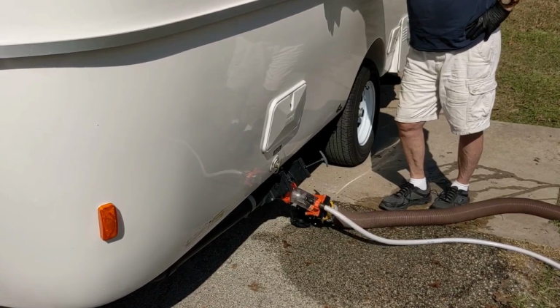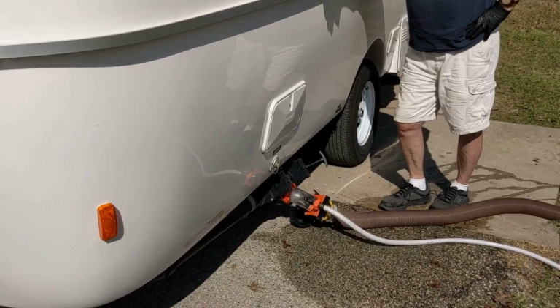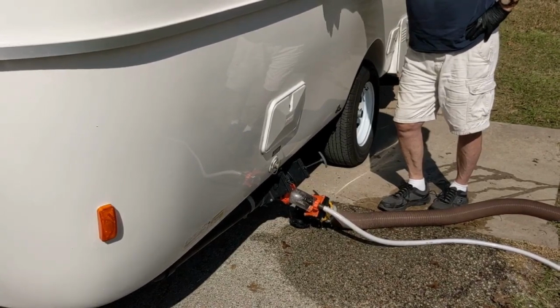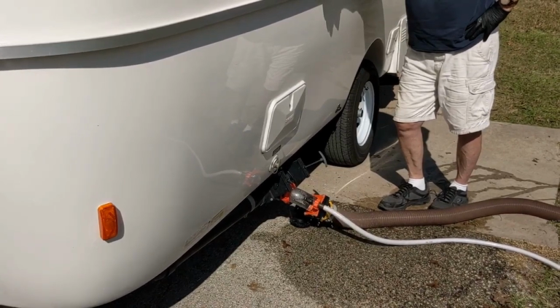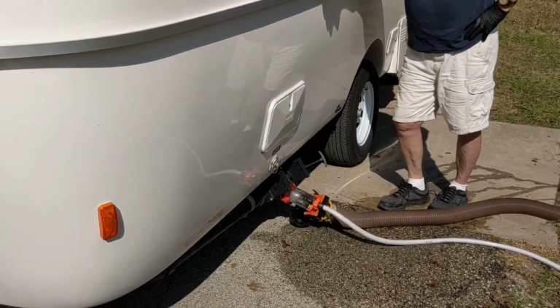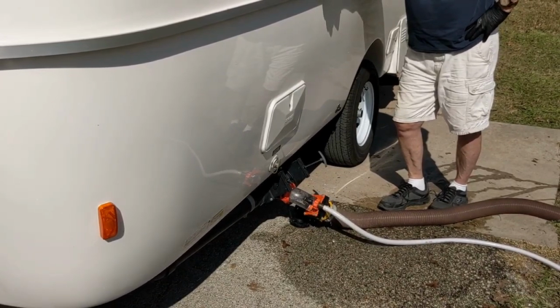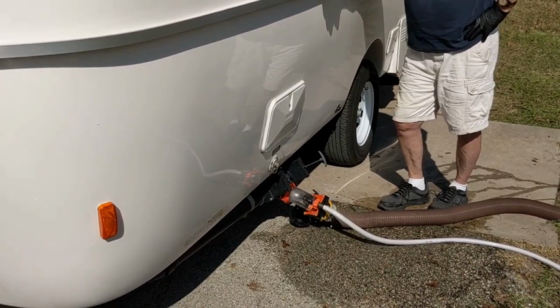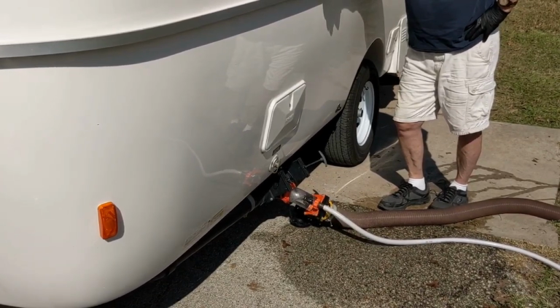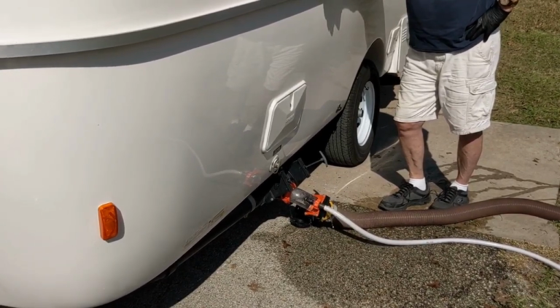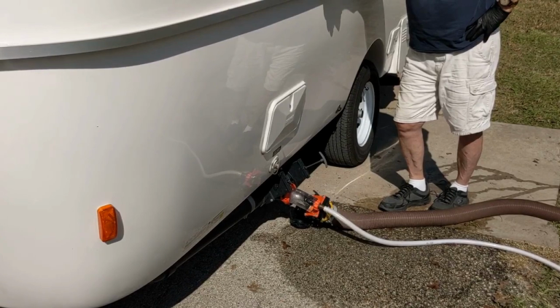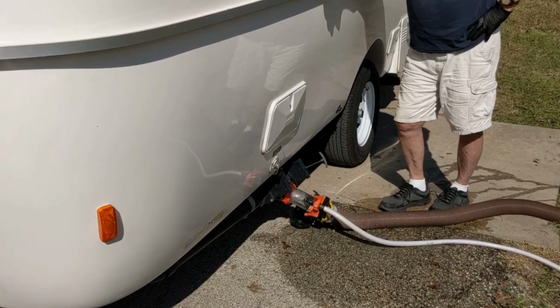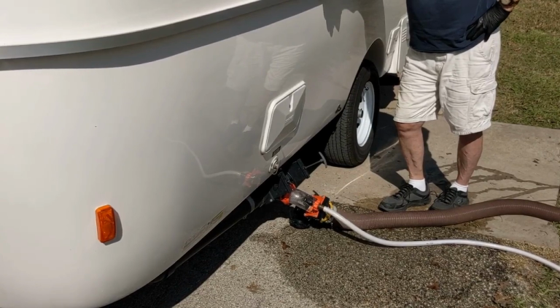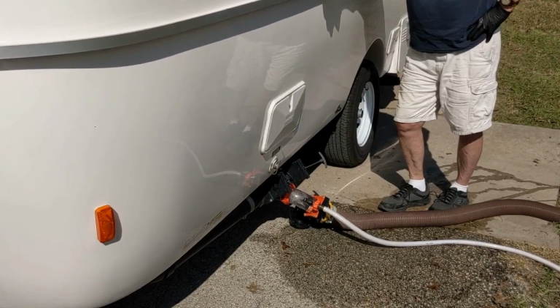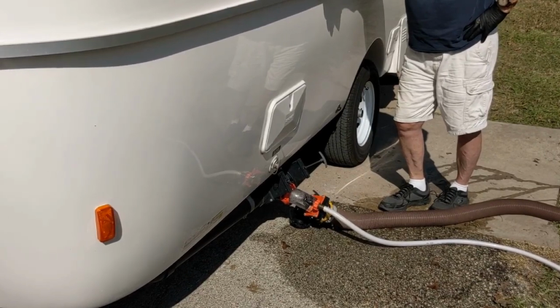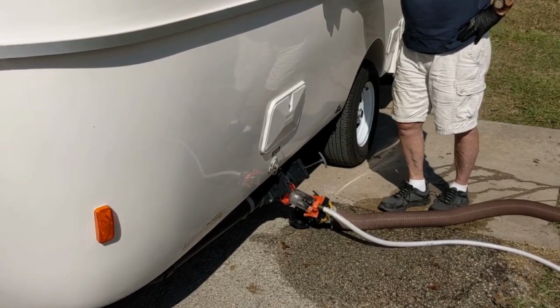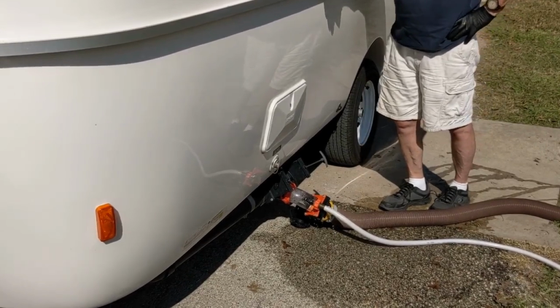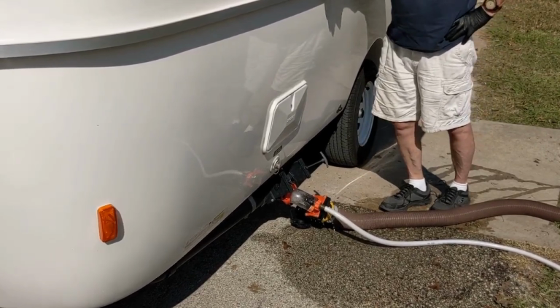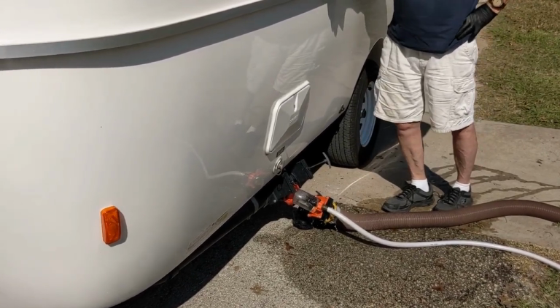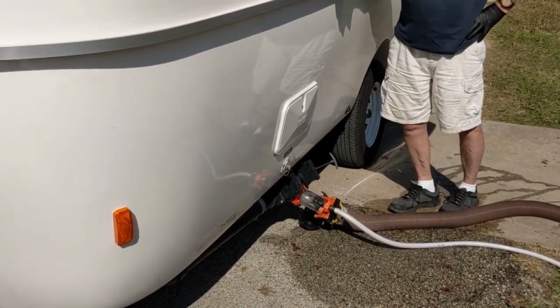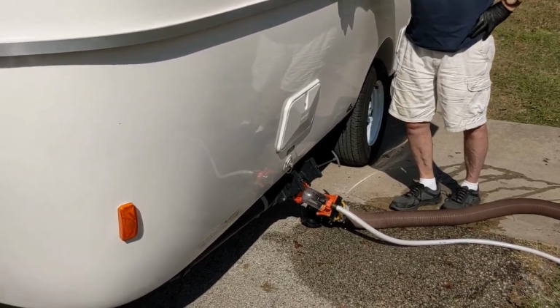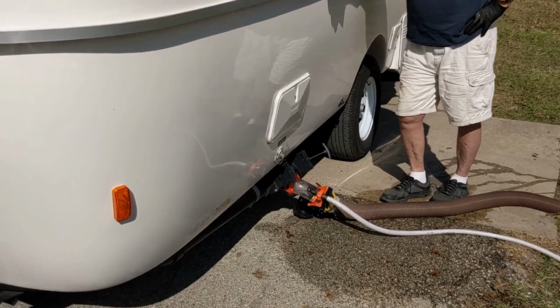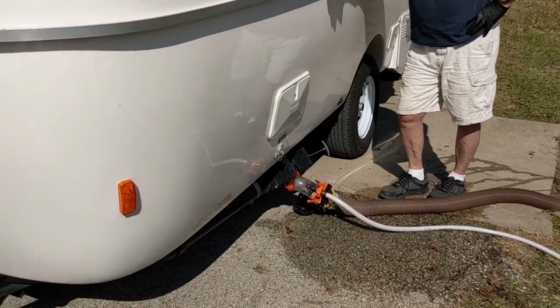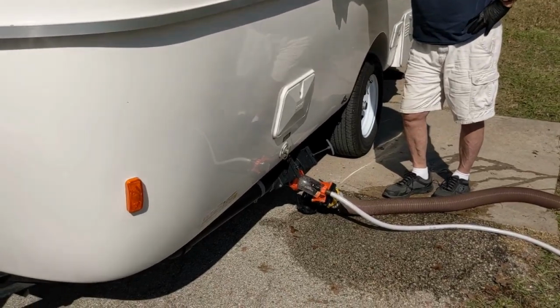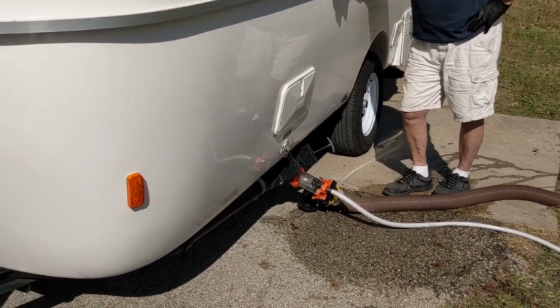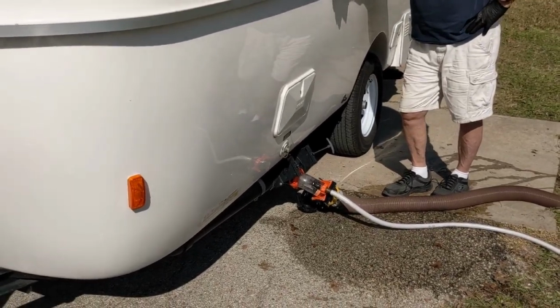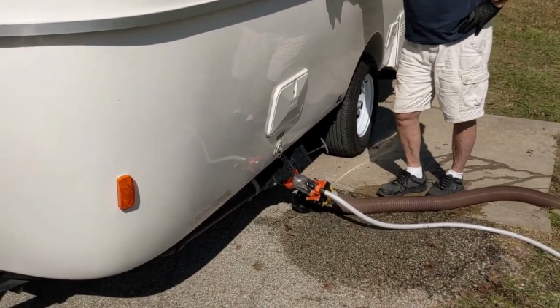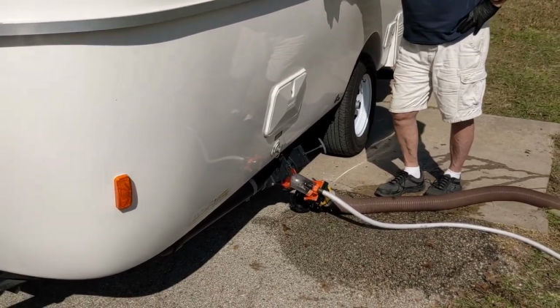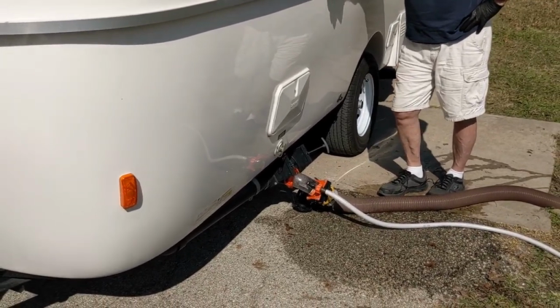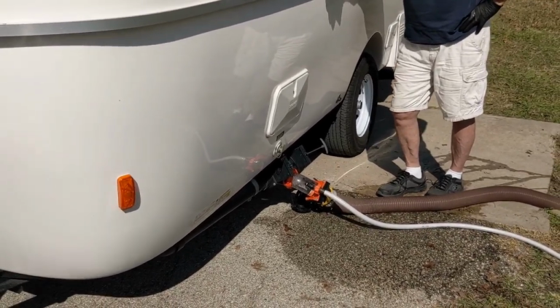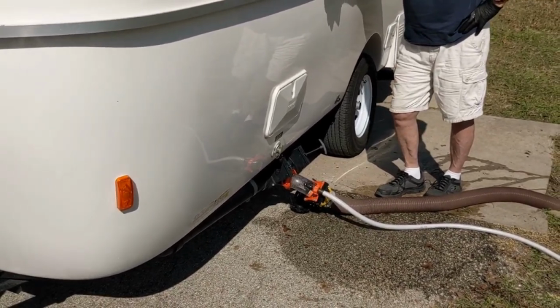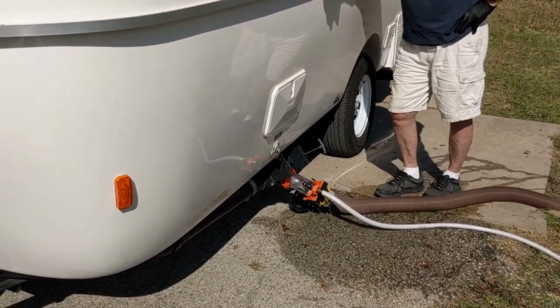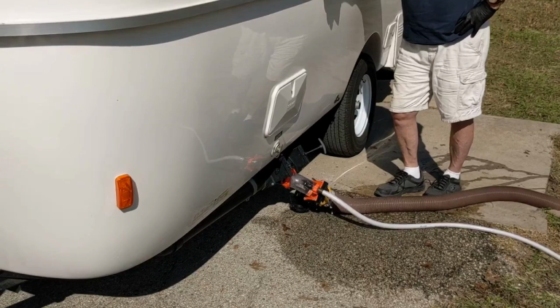Hot today. It's a warm afternoon — this is the hottest it's been all week. I think it must be about 75 or getting close to 80. The week has been beautiful here.